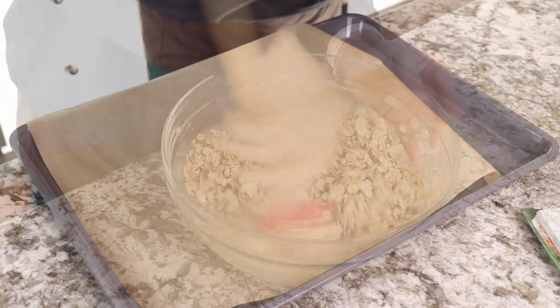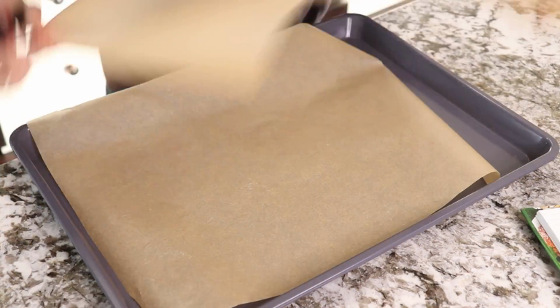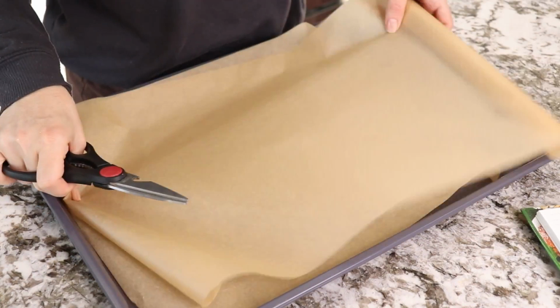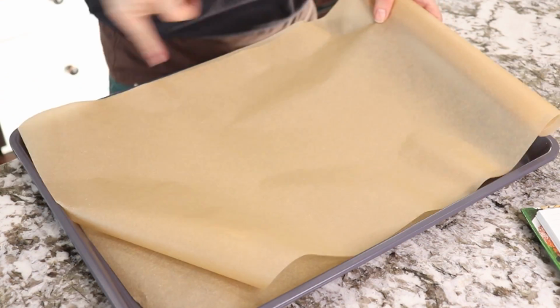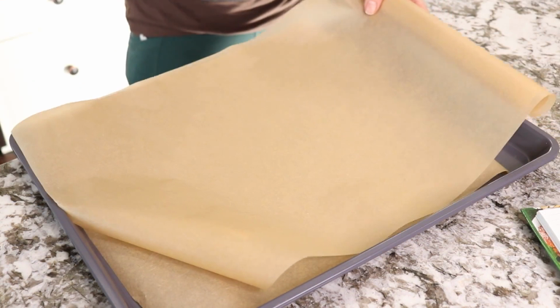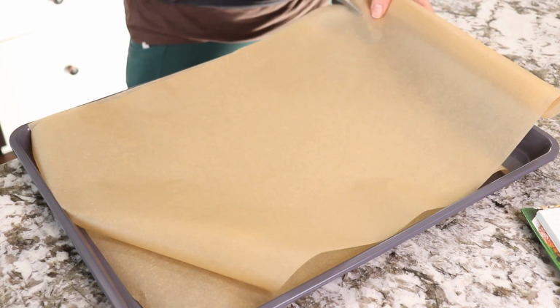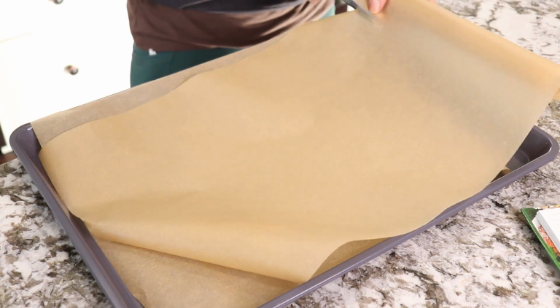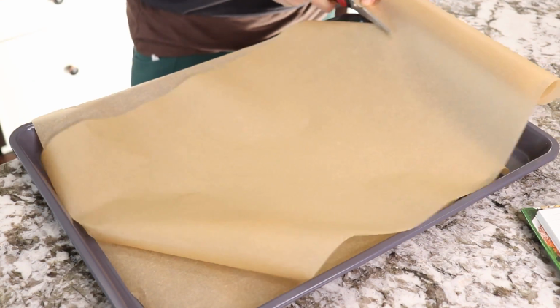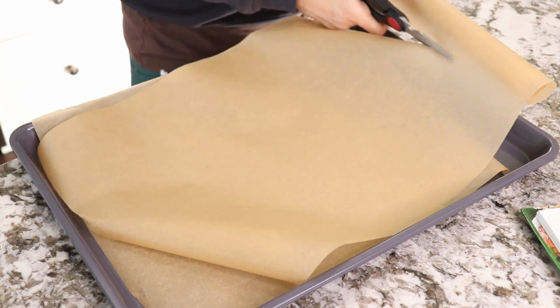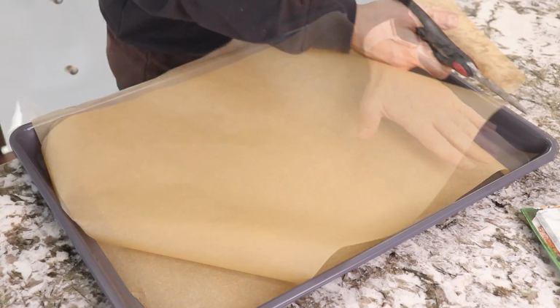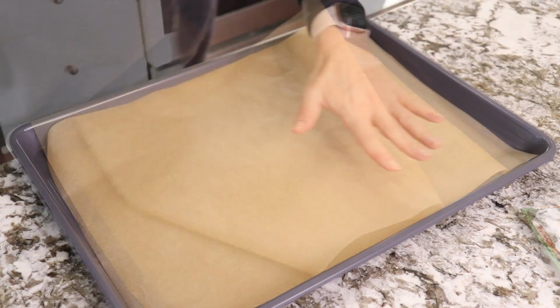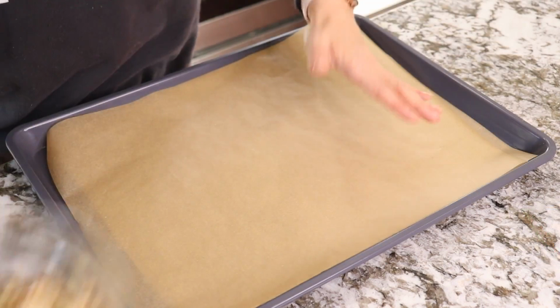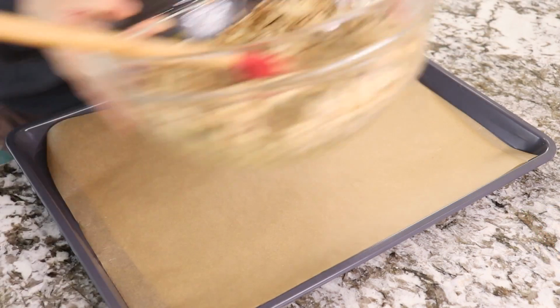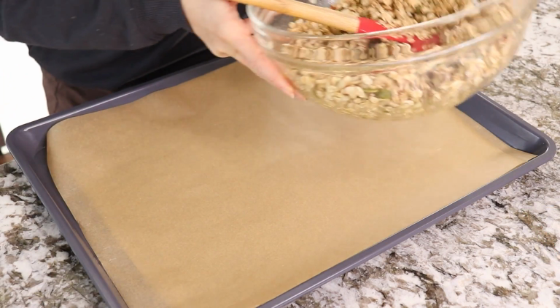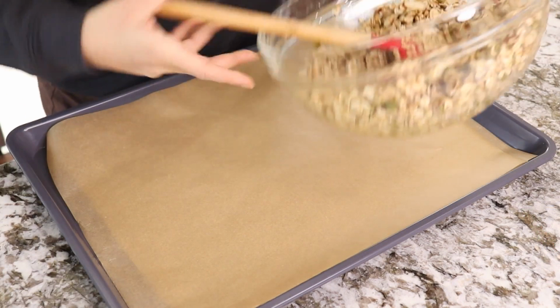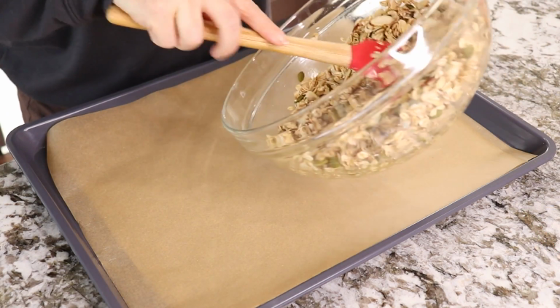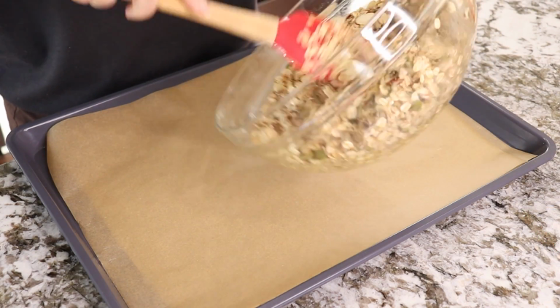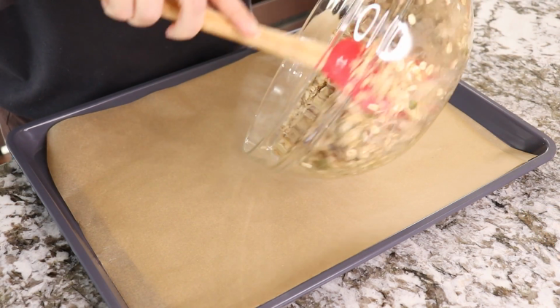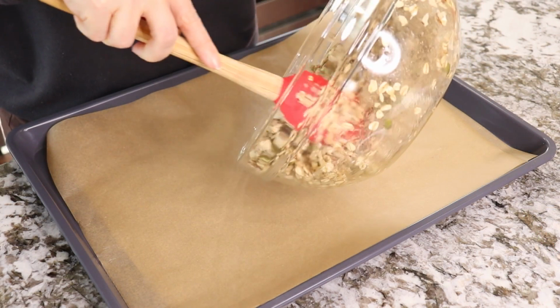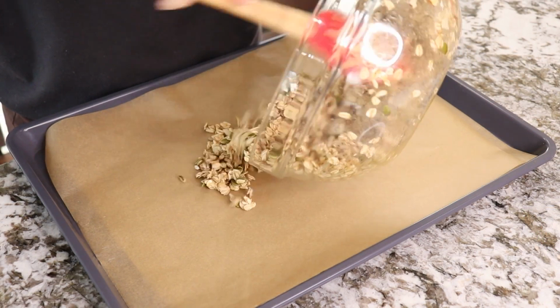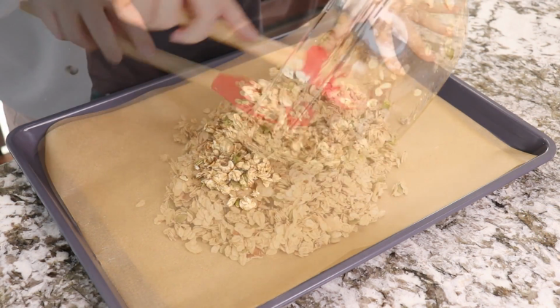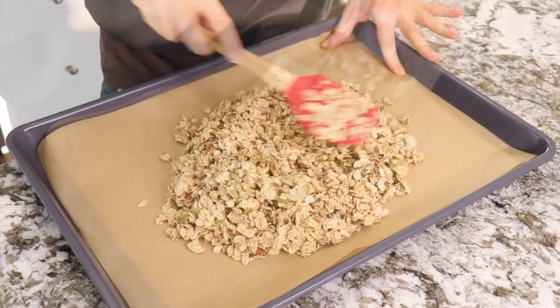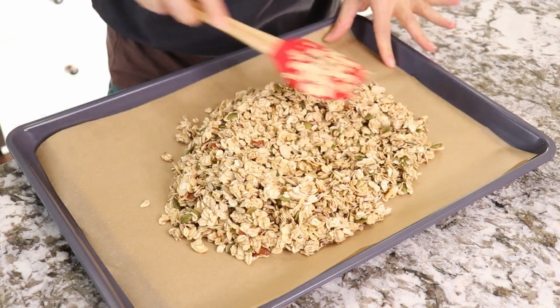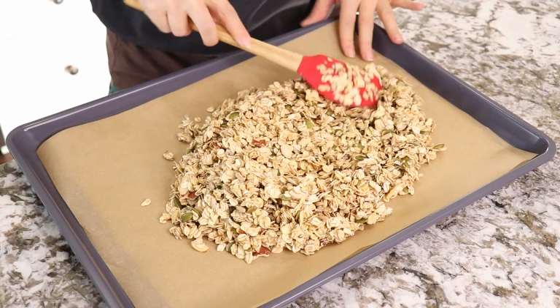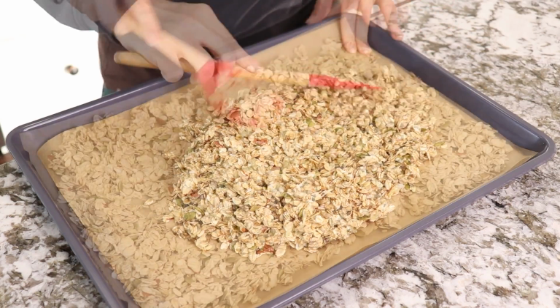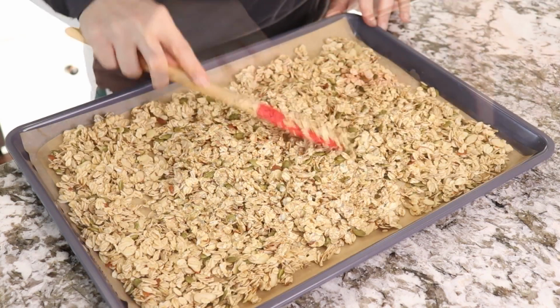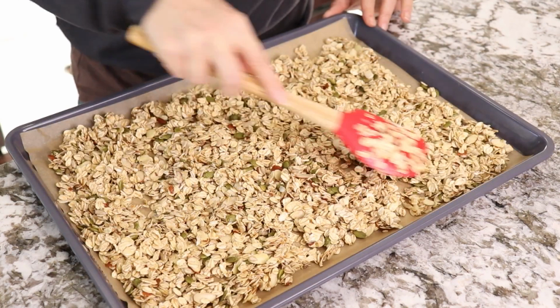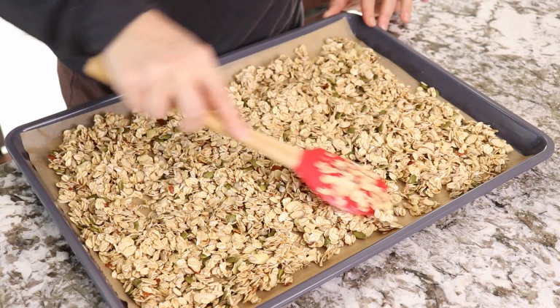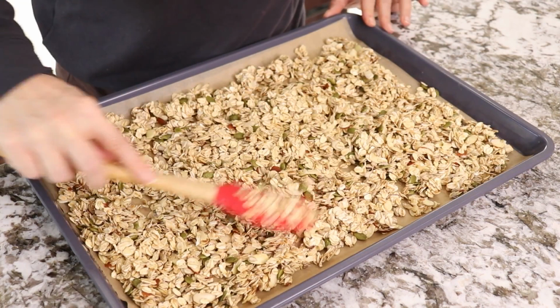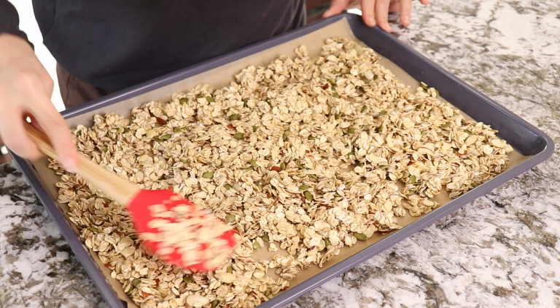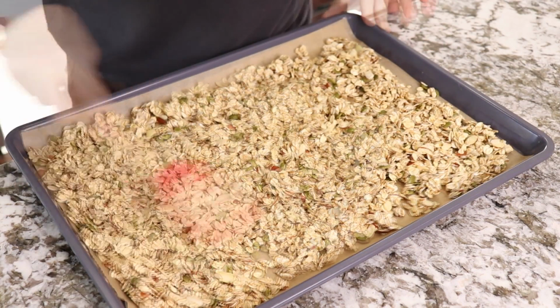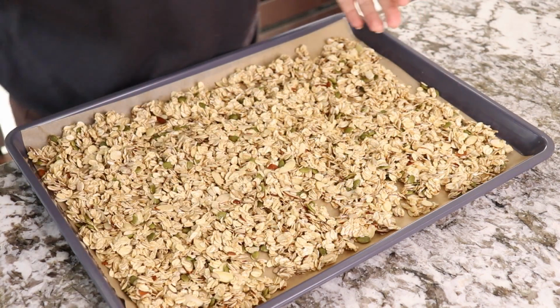Put two baking sheets on a big tray and spread the granola. Now put it in the oven for 15 minutes.